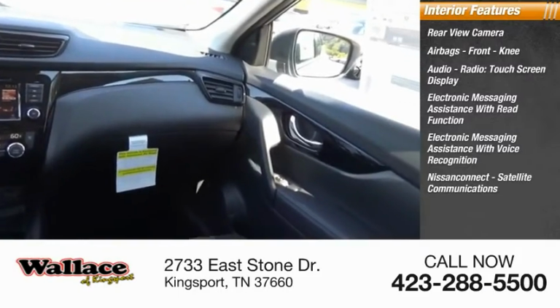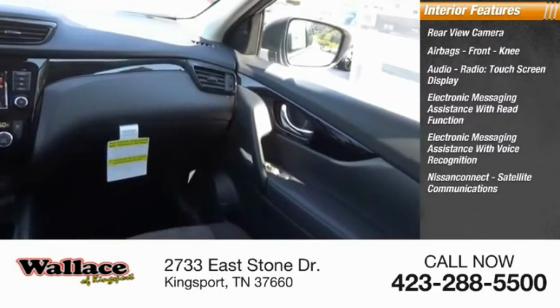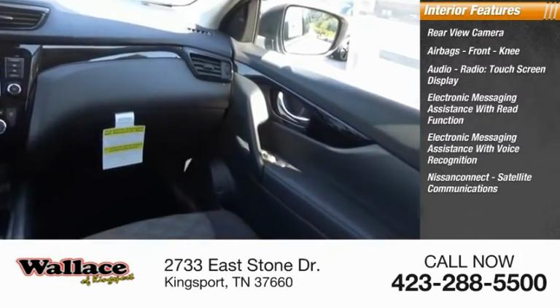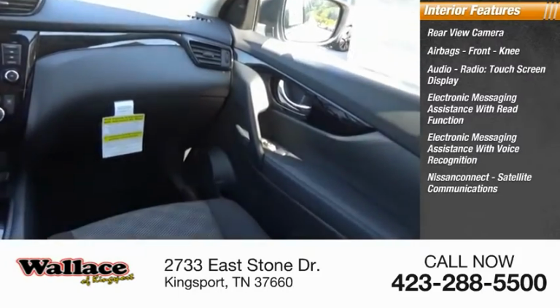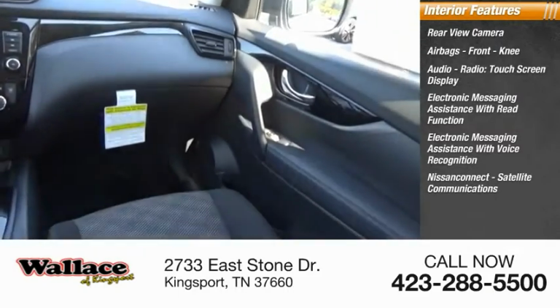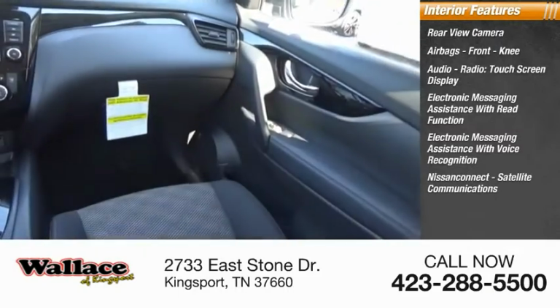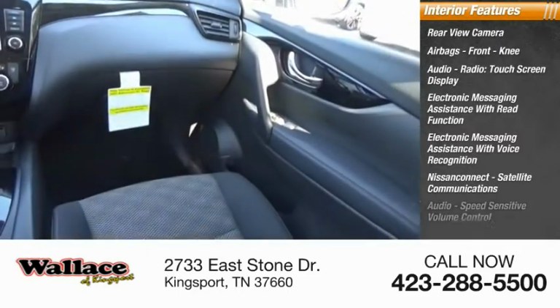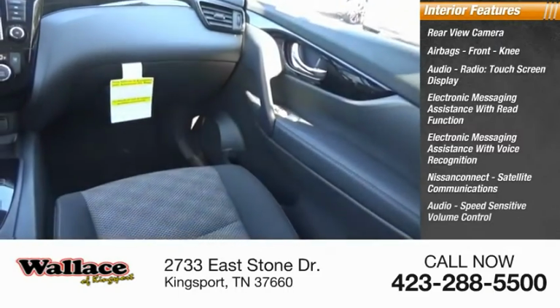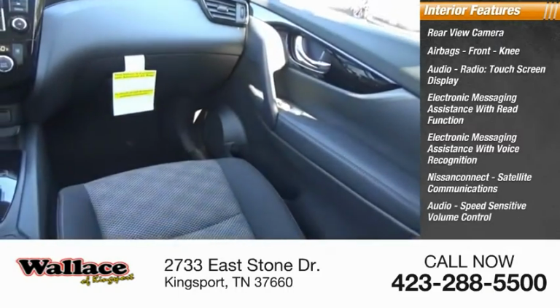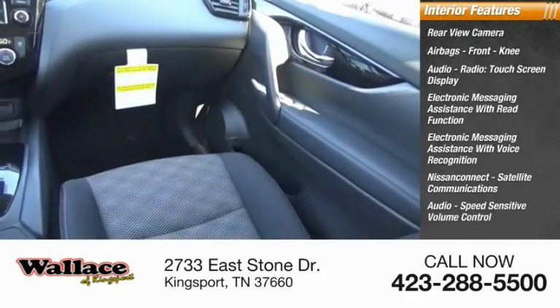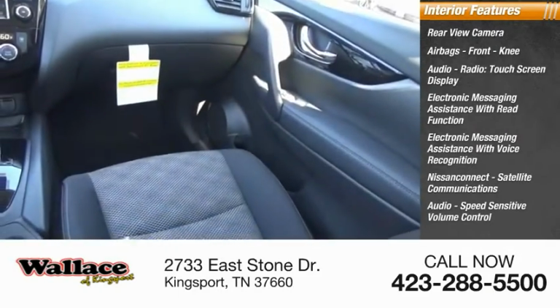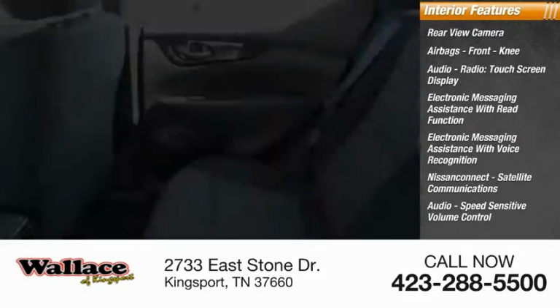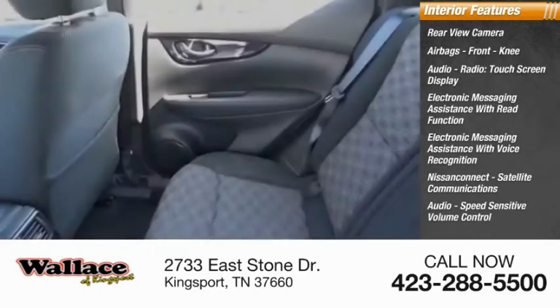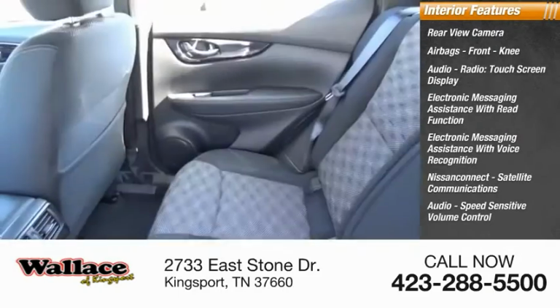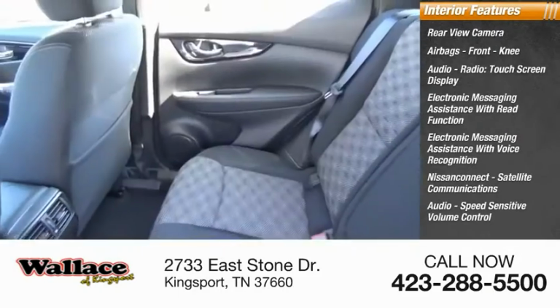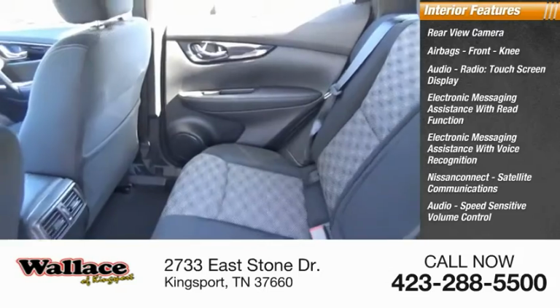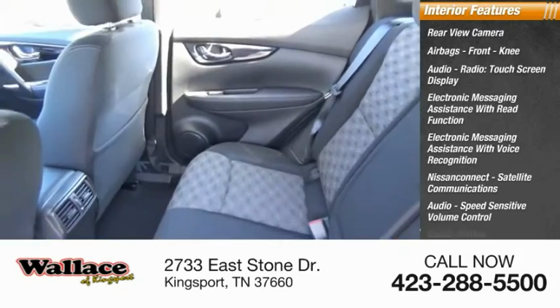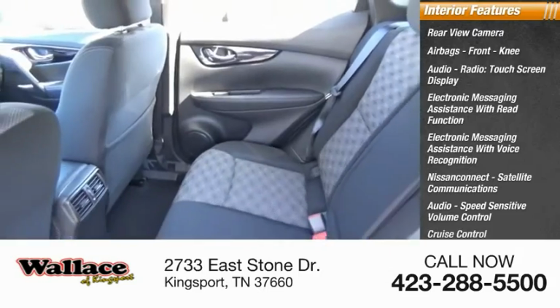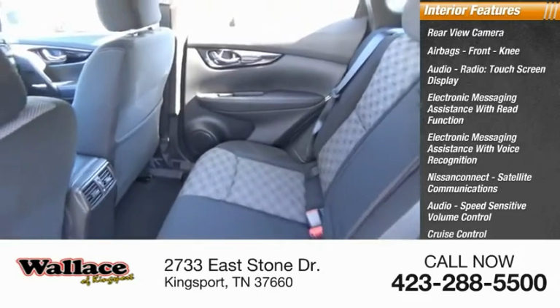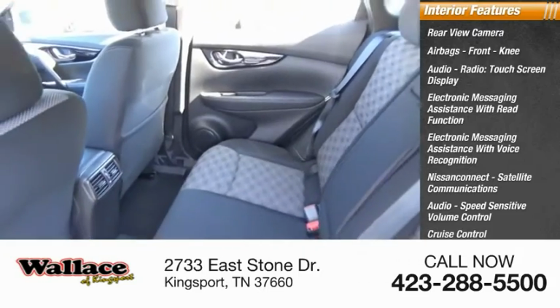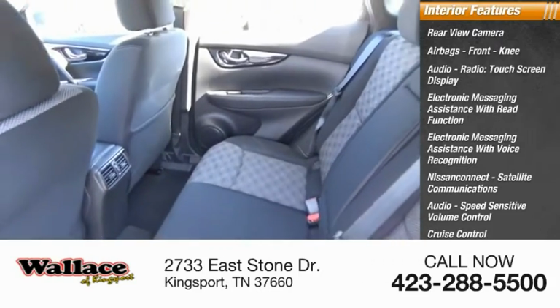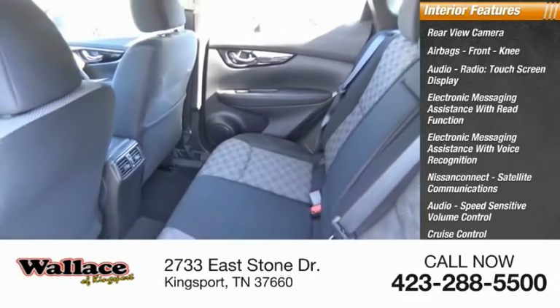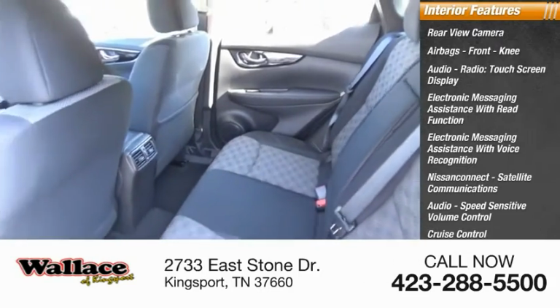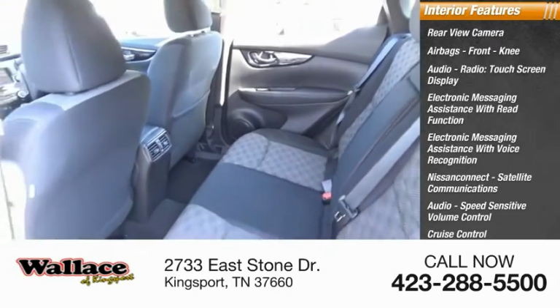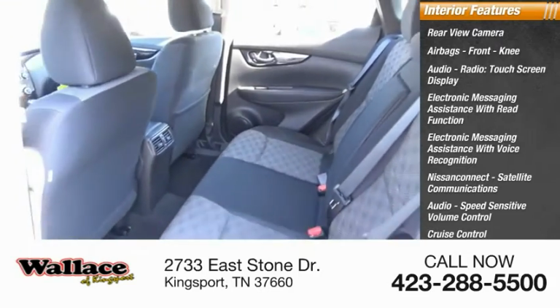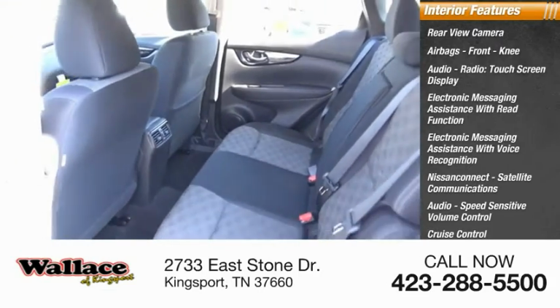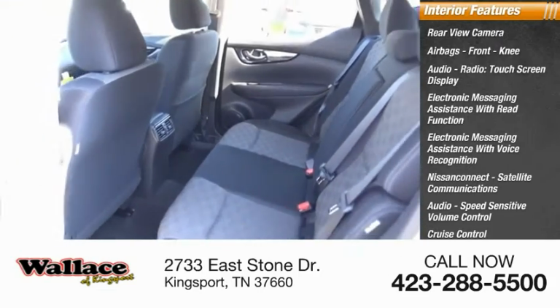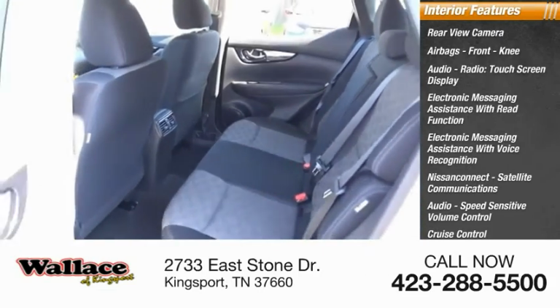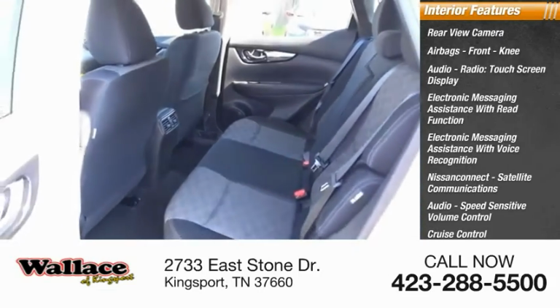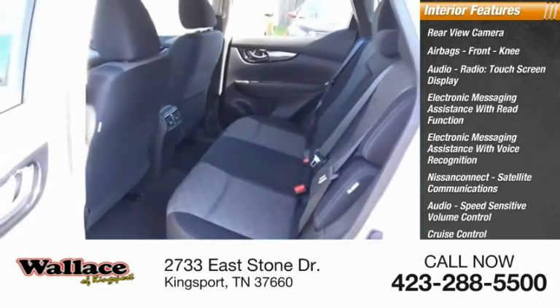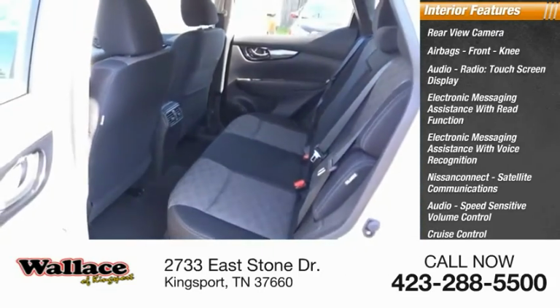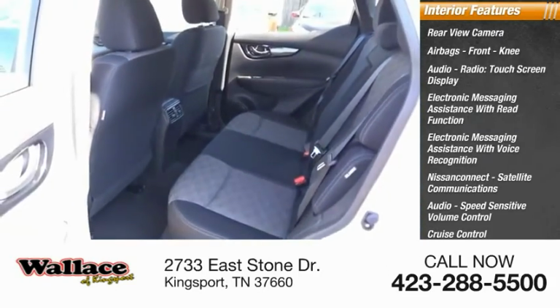Satellite communications, audio, speed sensitive volume control, cruise control, trip computer, and electro-illuminescent instrumentation.